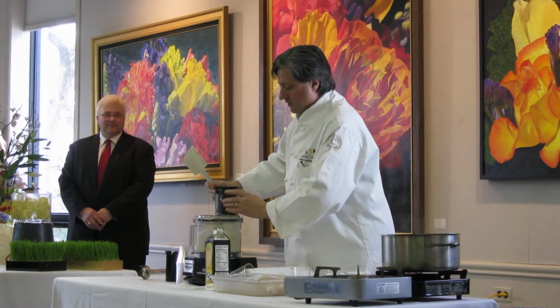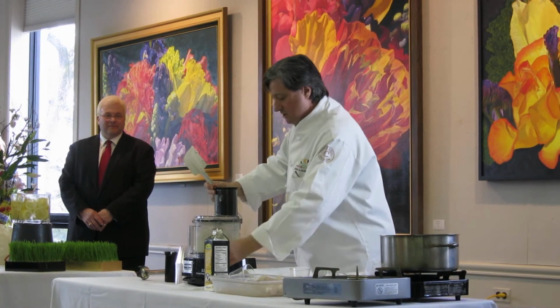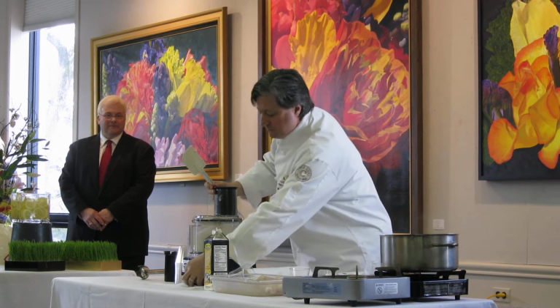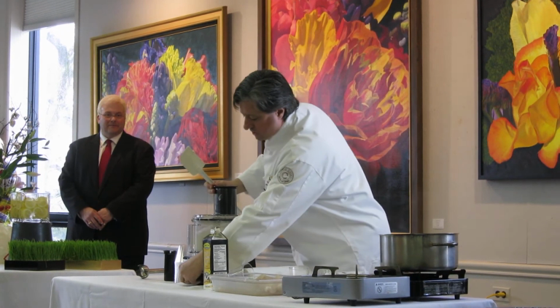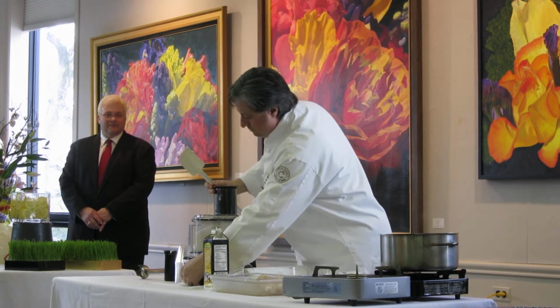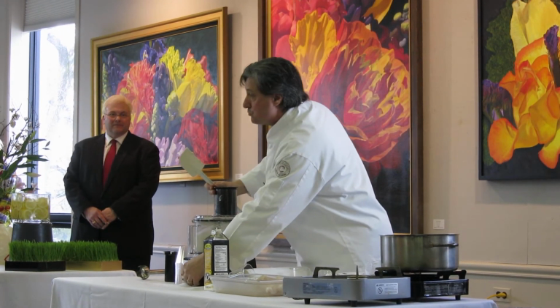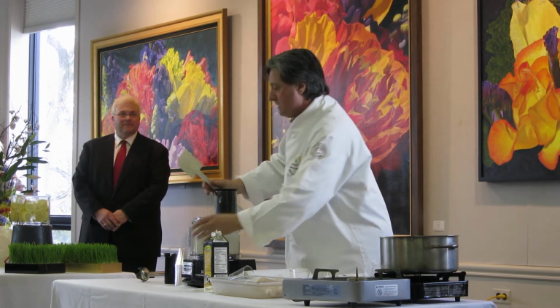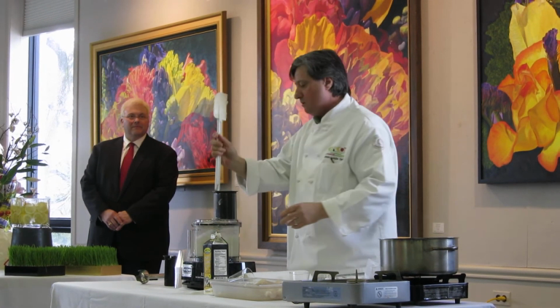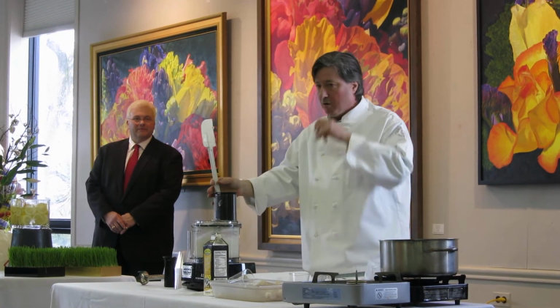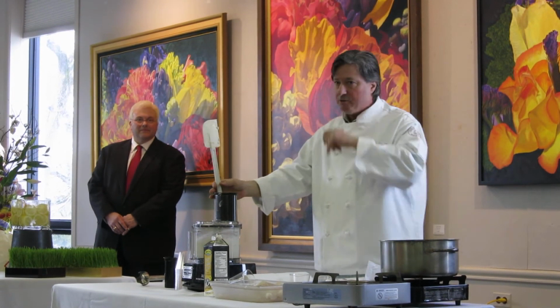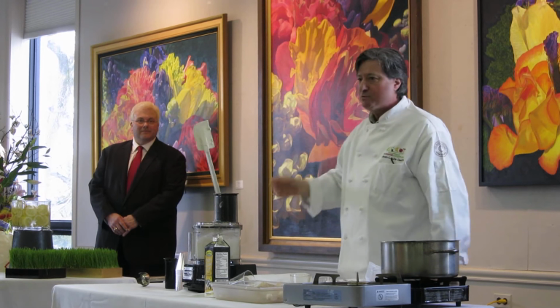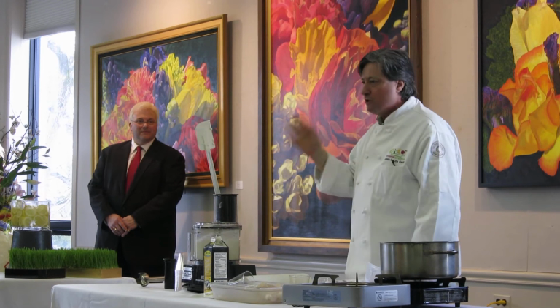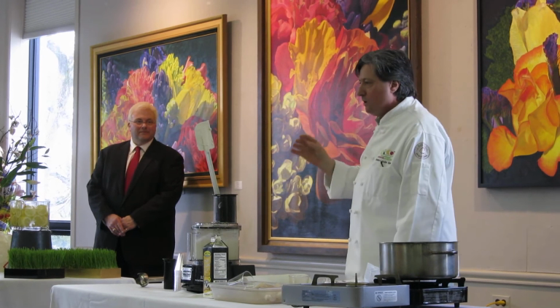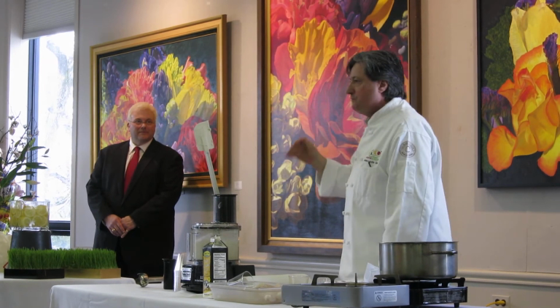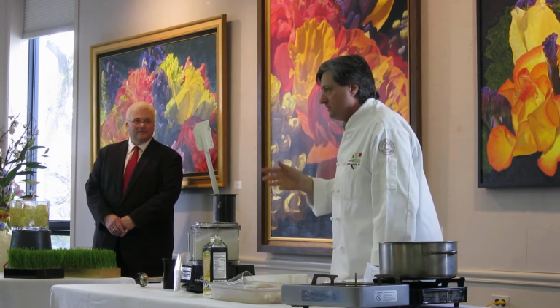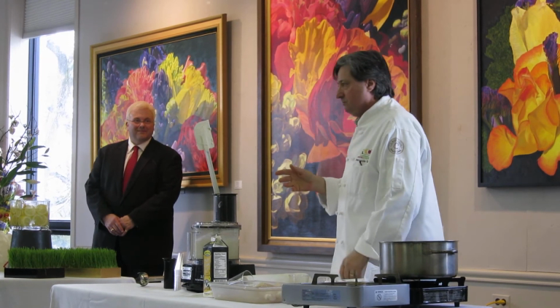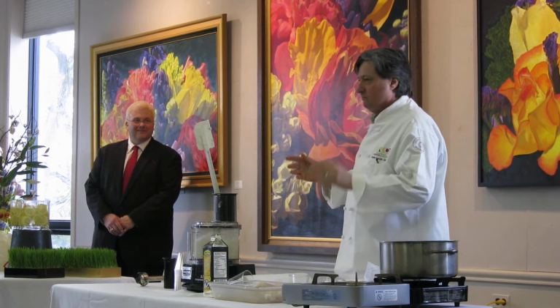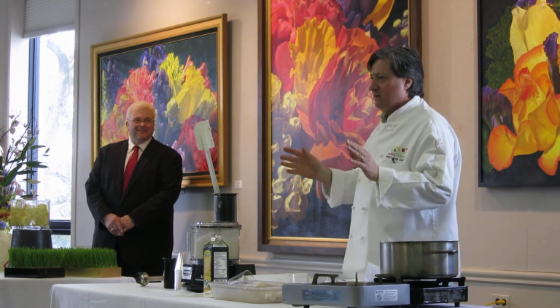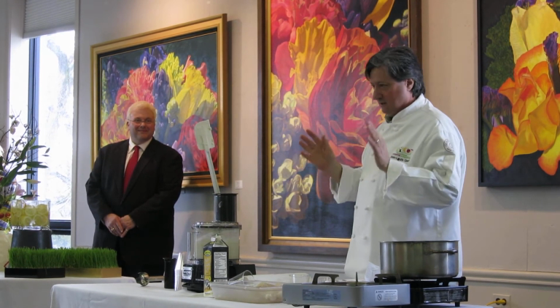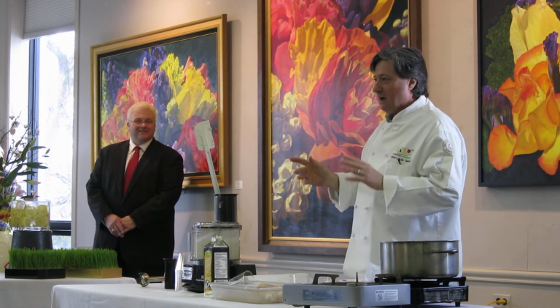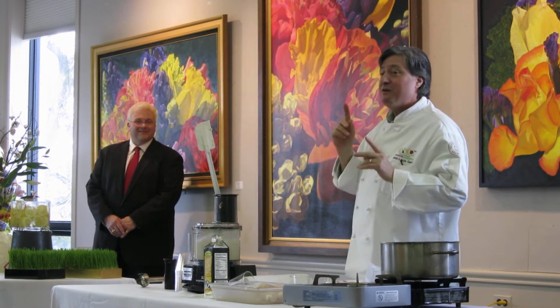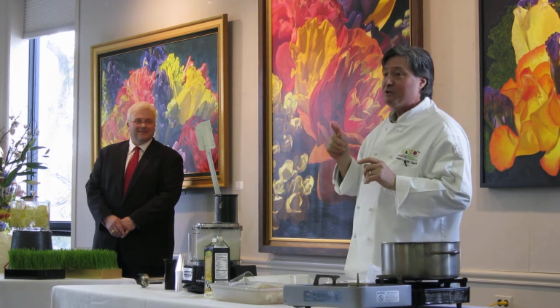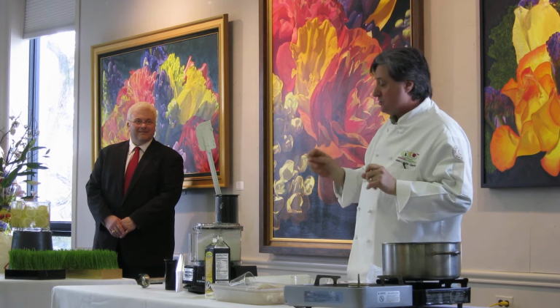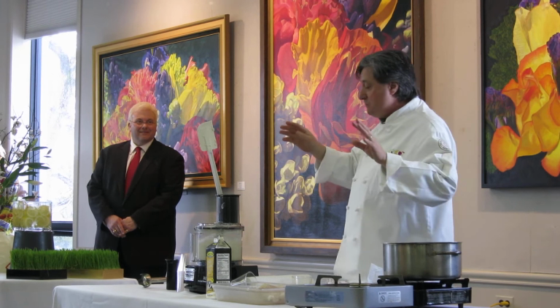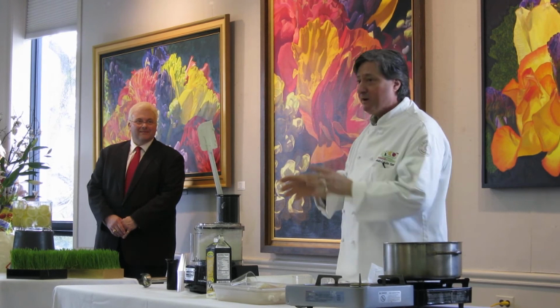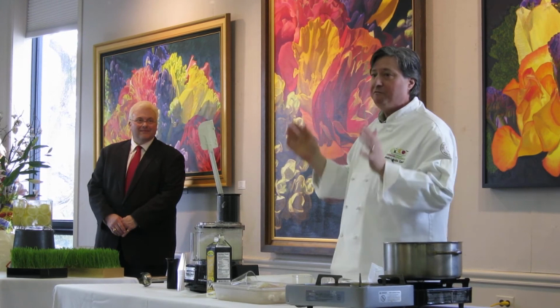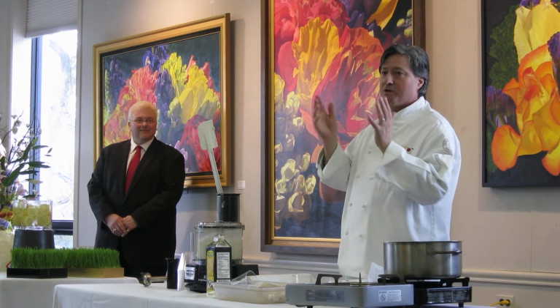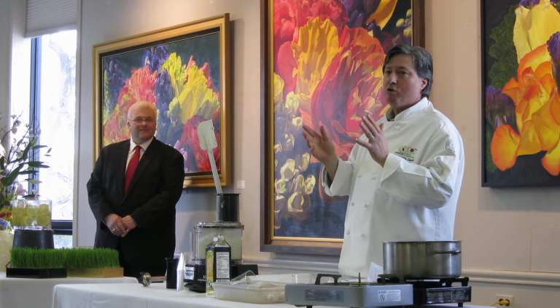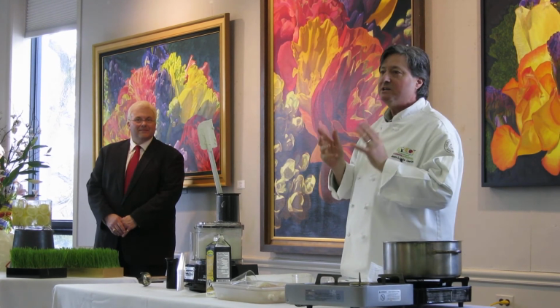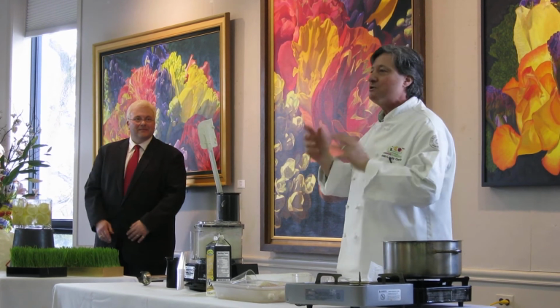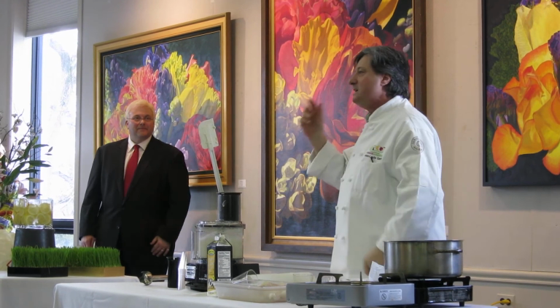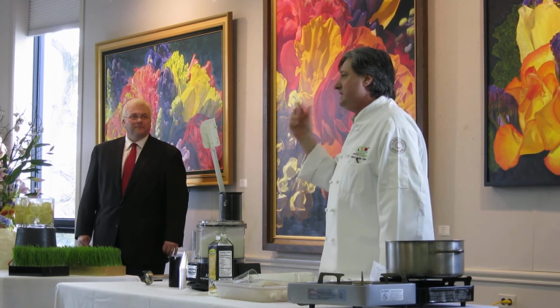We started with fish and we put some cream and now all we are doing is whipped cream with fish in it. And that's very important because by emulsifying the fish, you are making it lighter and lighter and lighter.